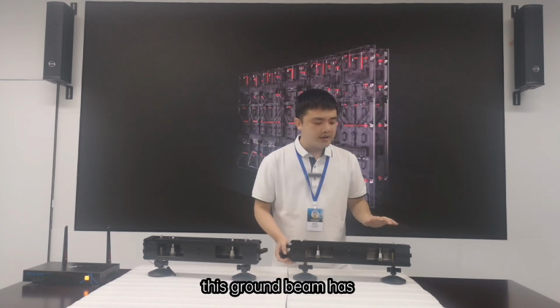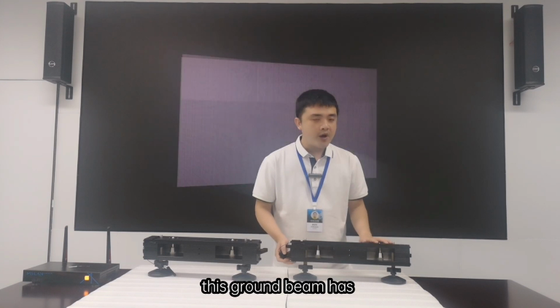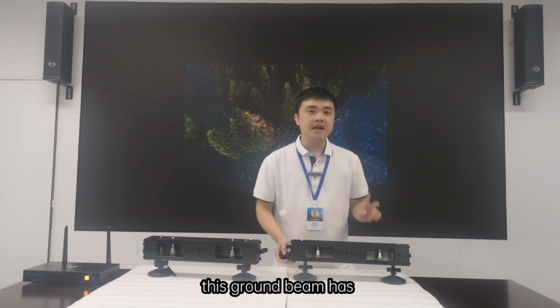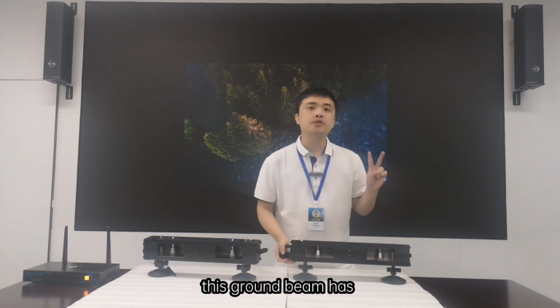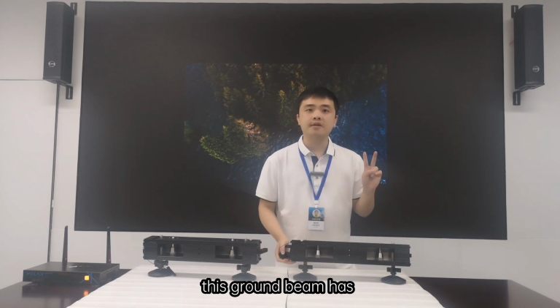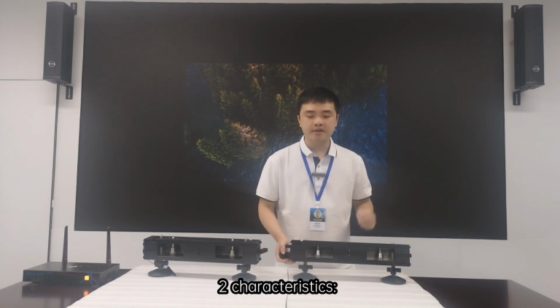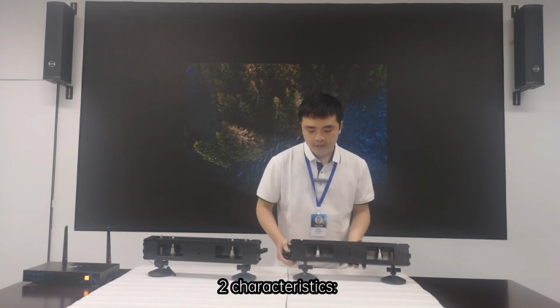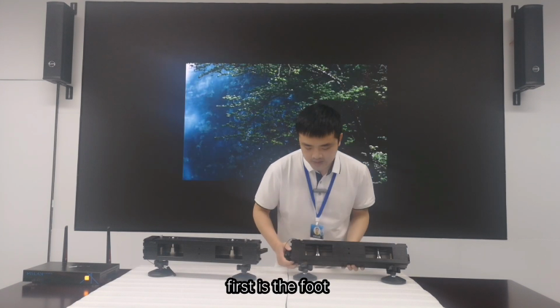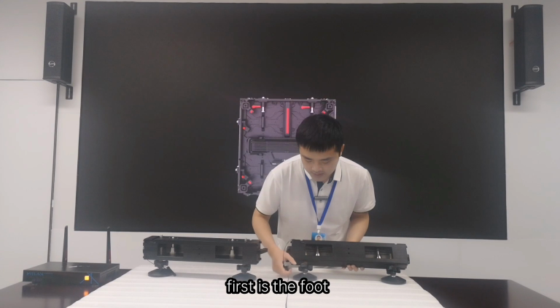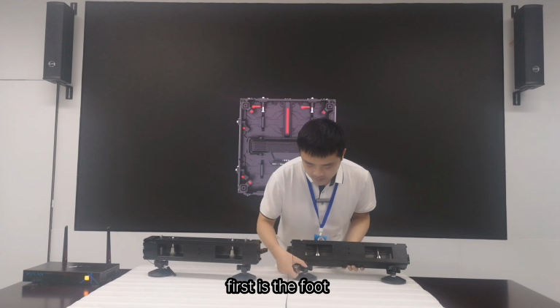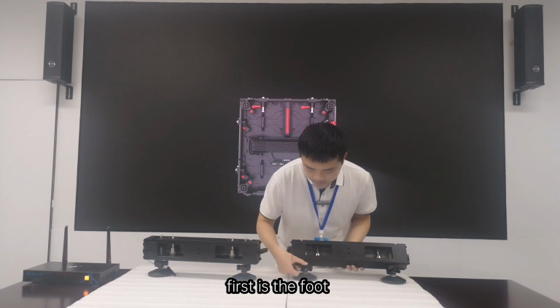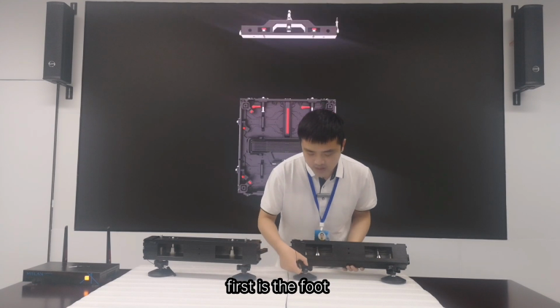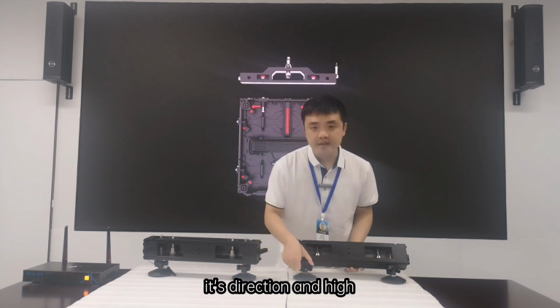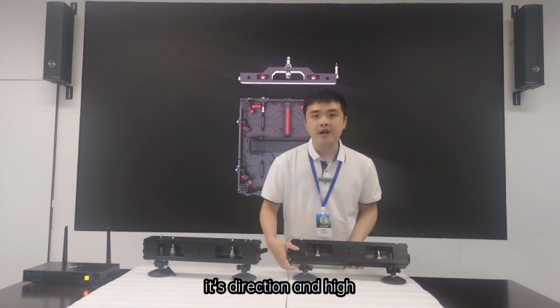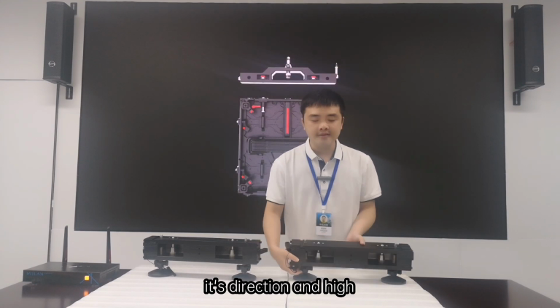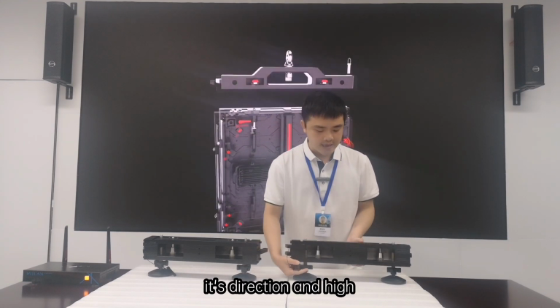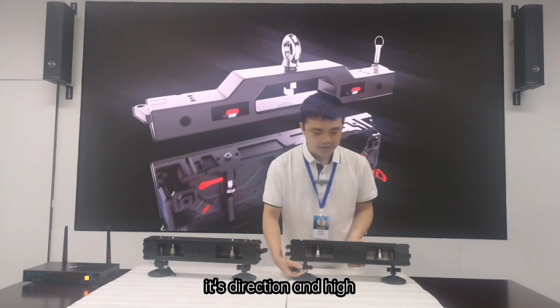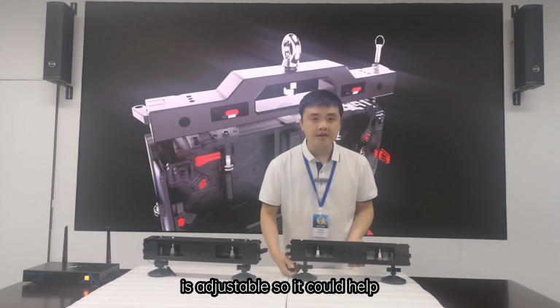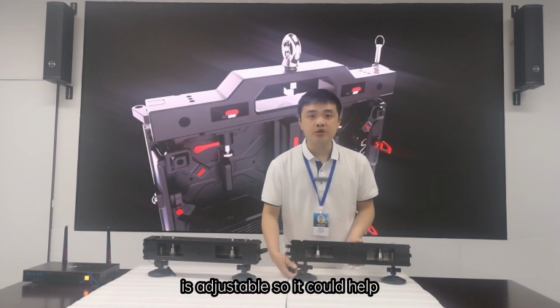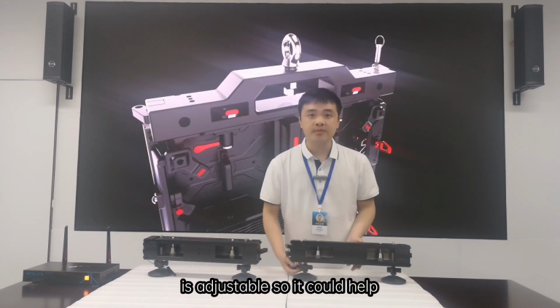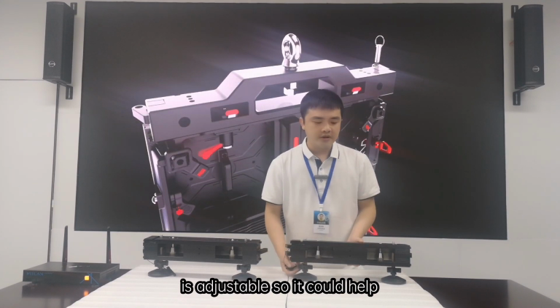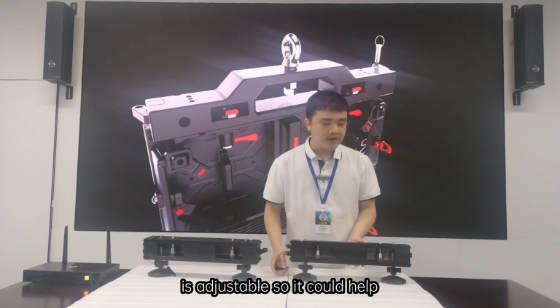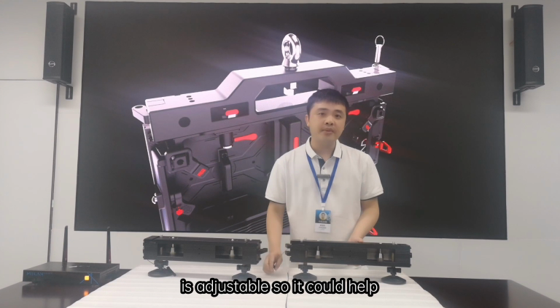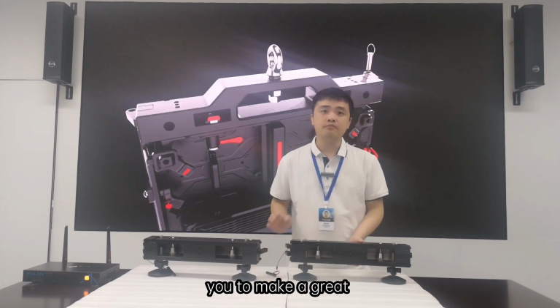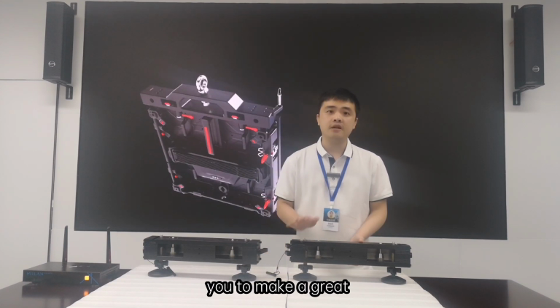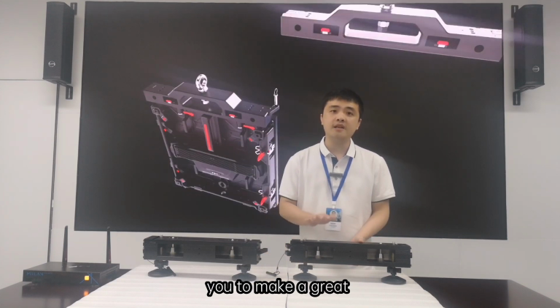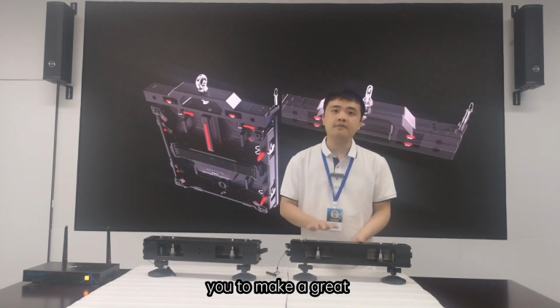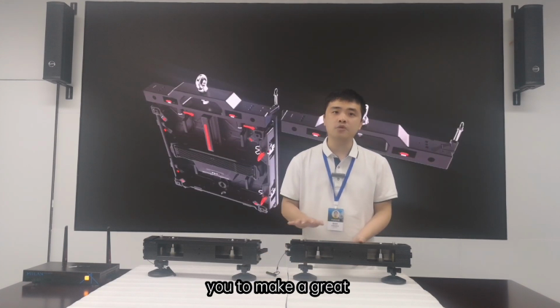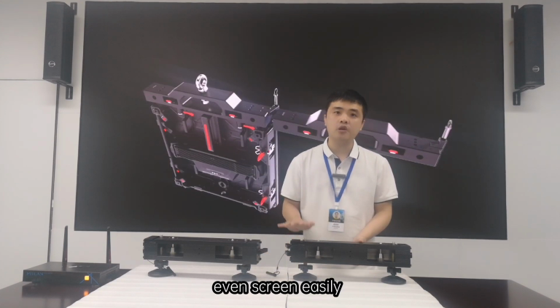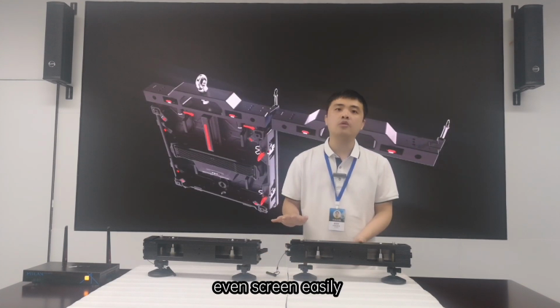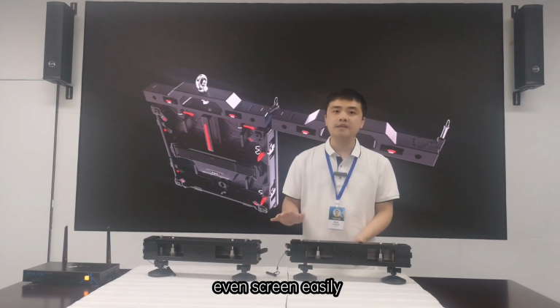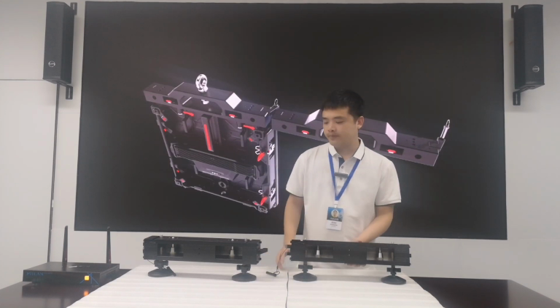This ground beam has two features. First is the foot. Its direction and height are adjustable, so it can help you make a great, even screen wall easily.